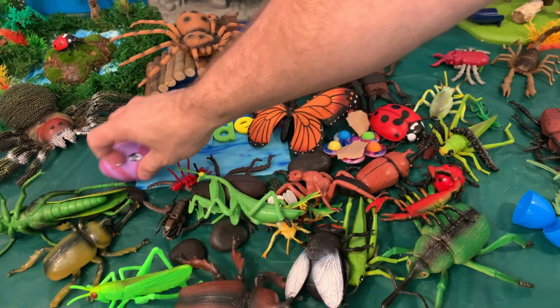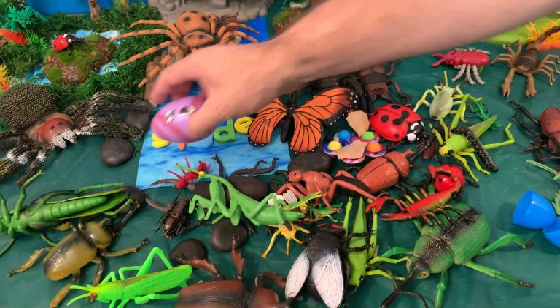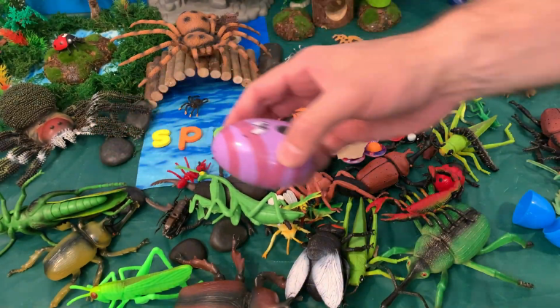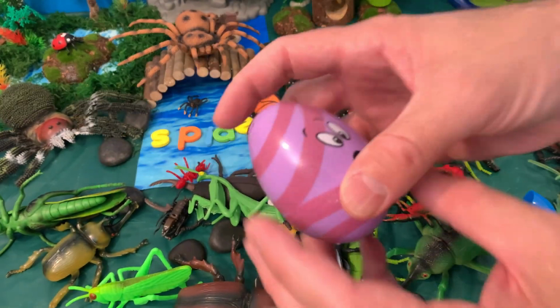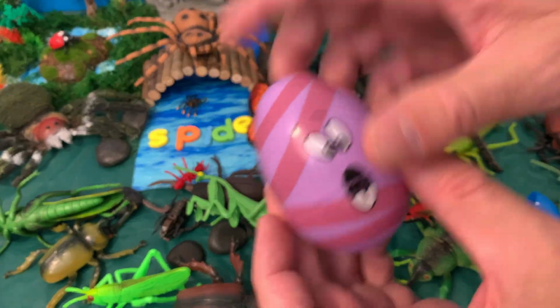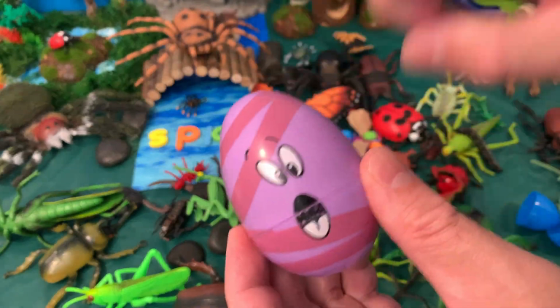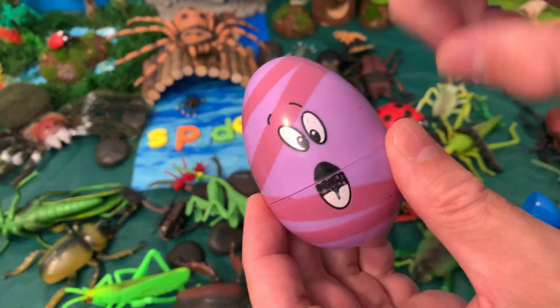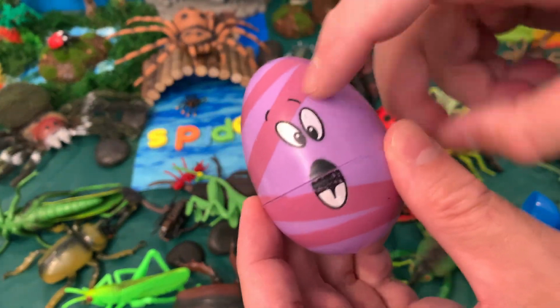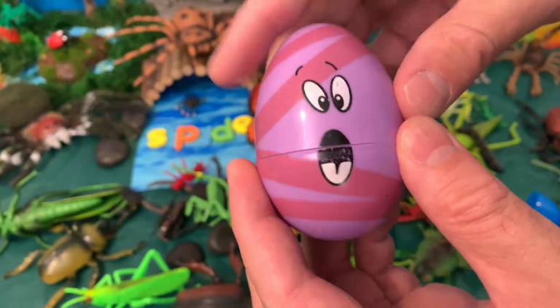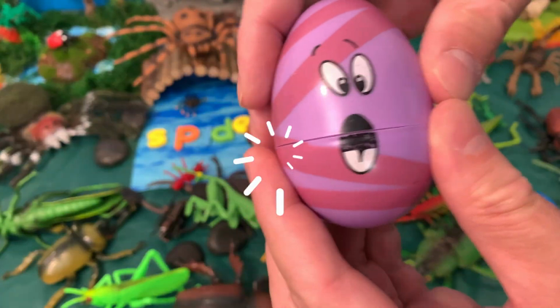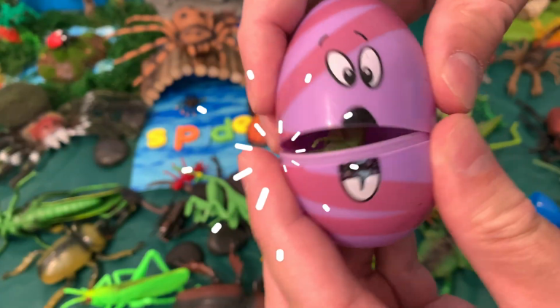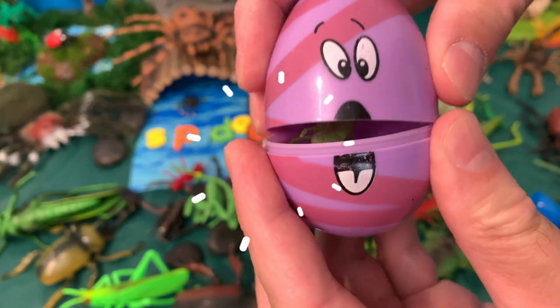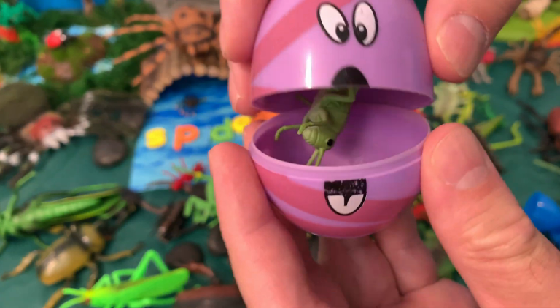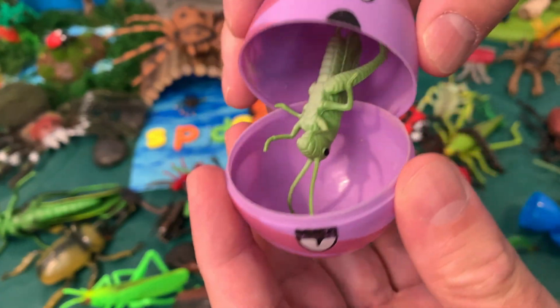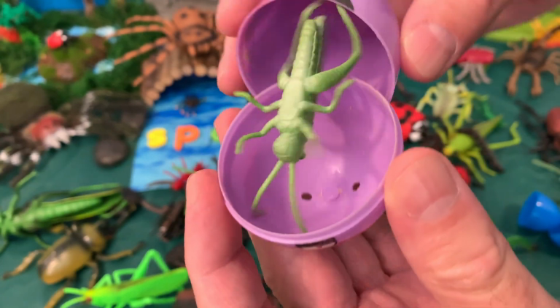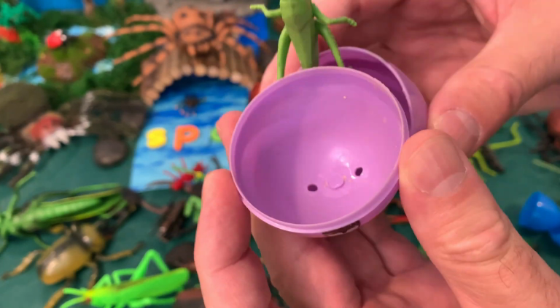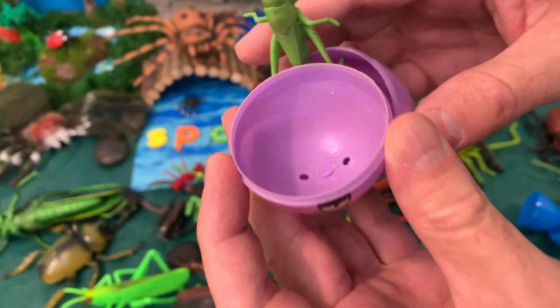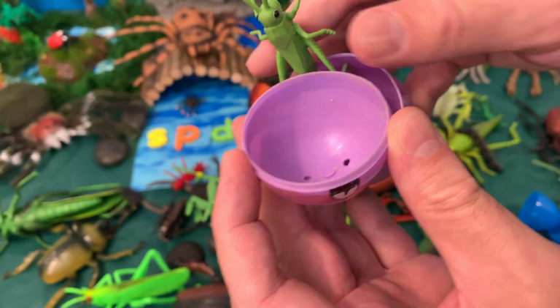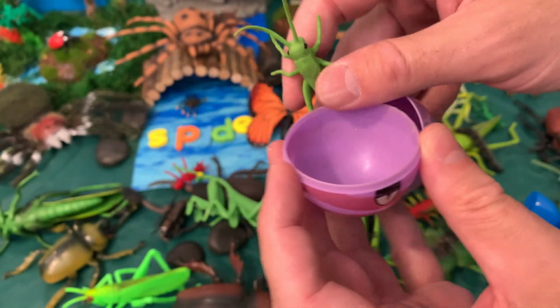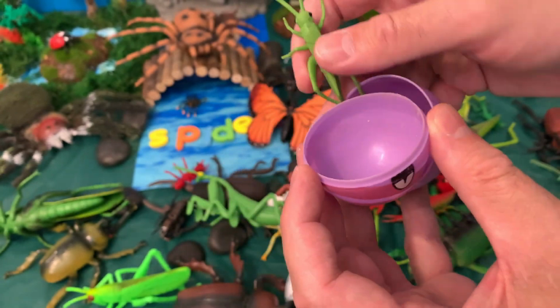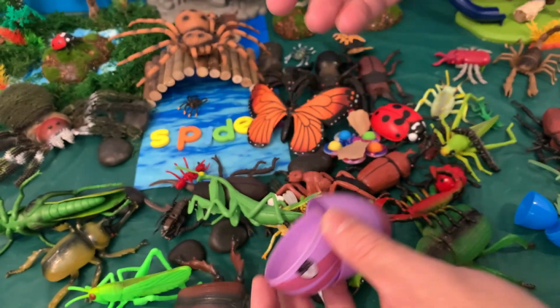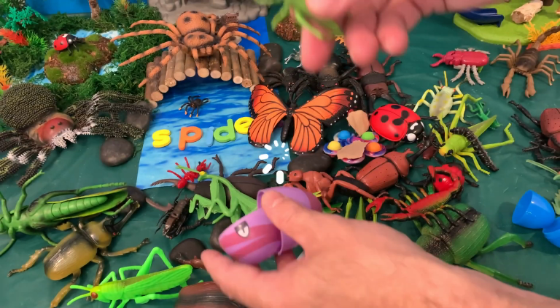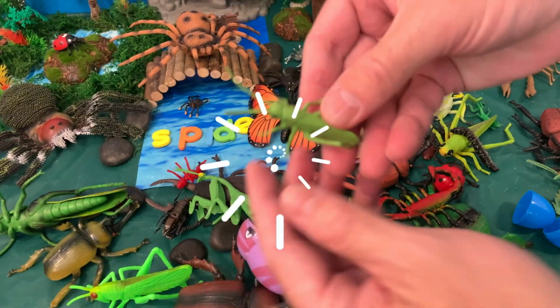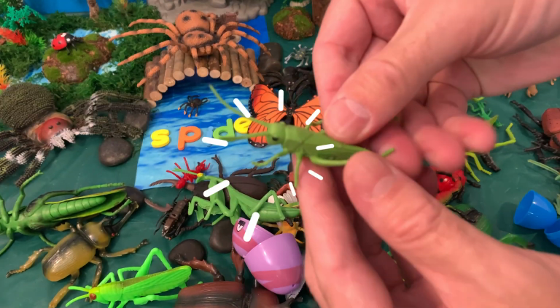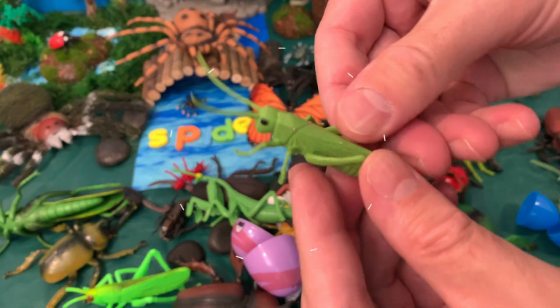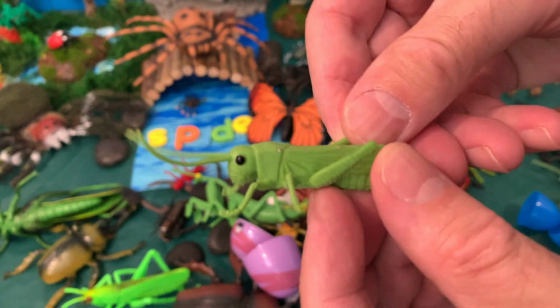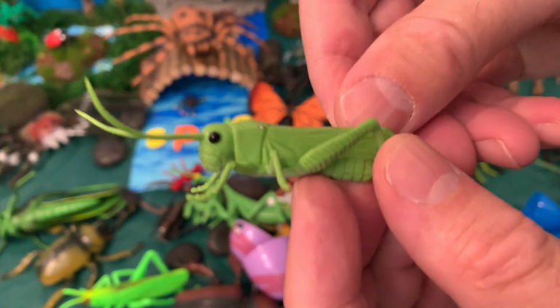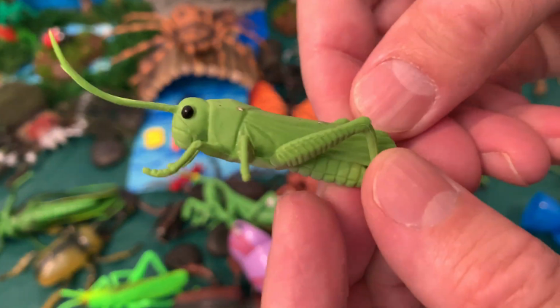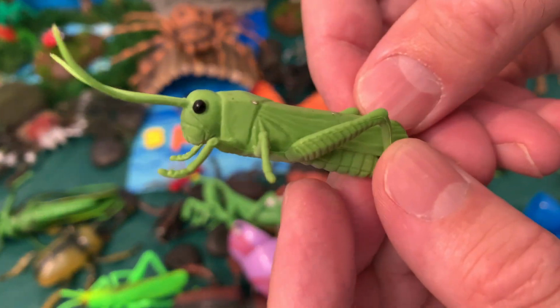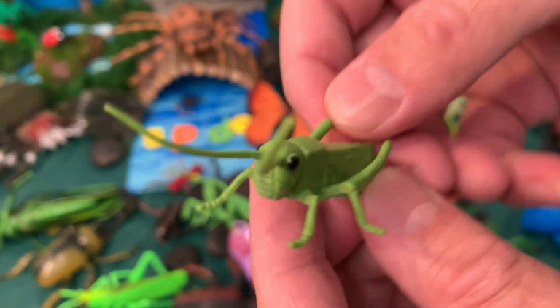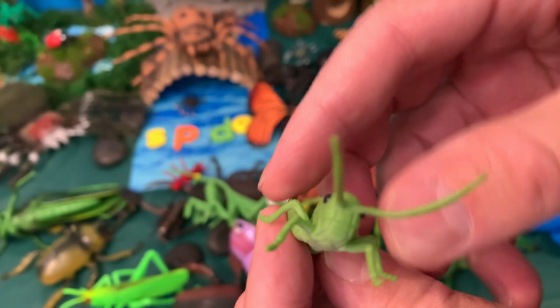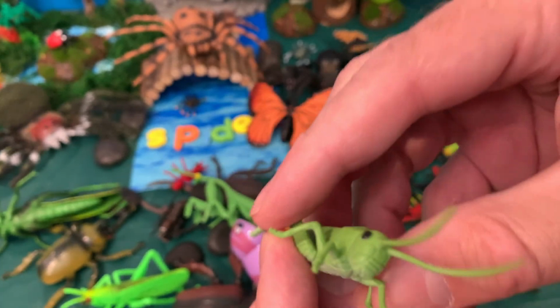Surprise egg! Inside we have a grasshopper.